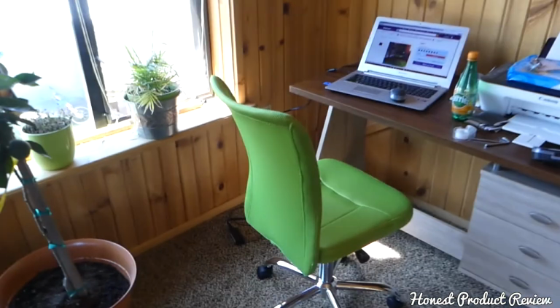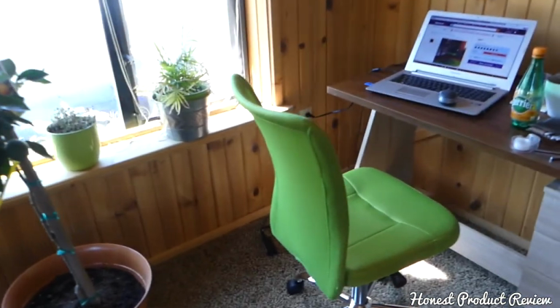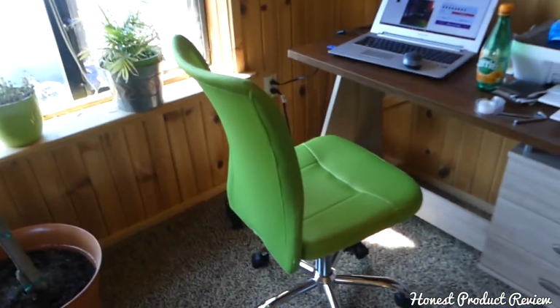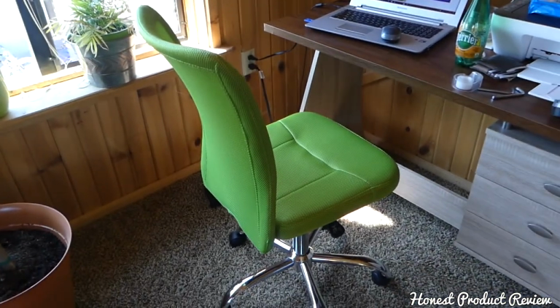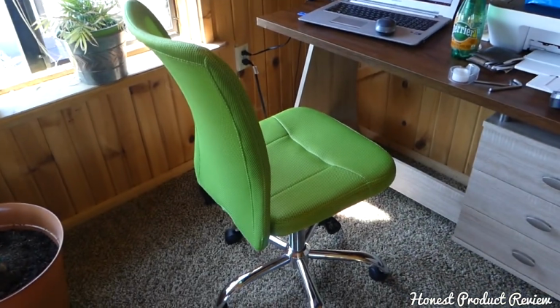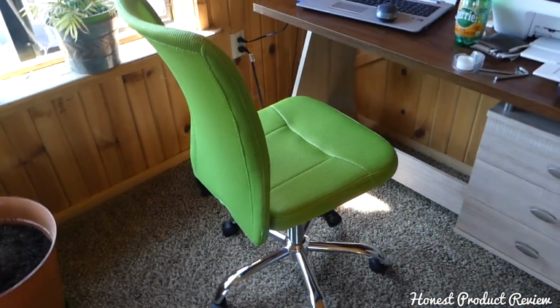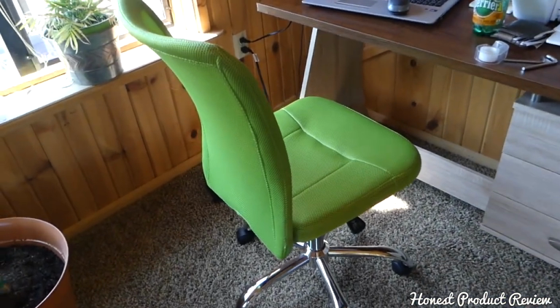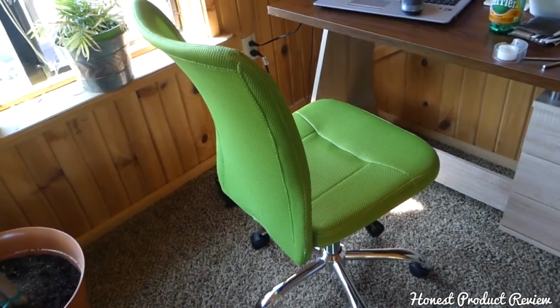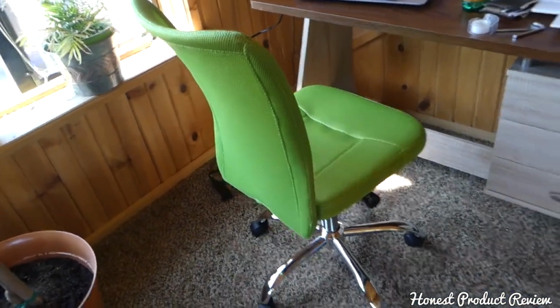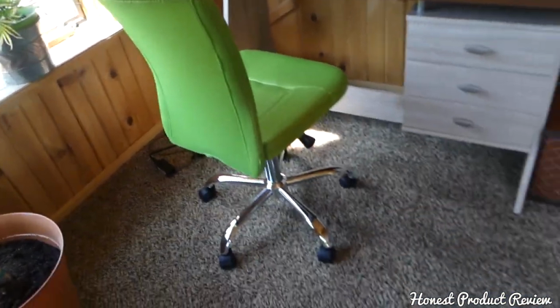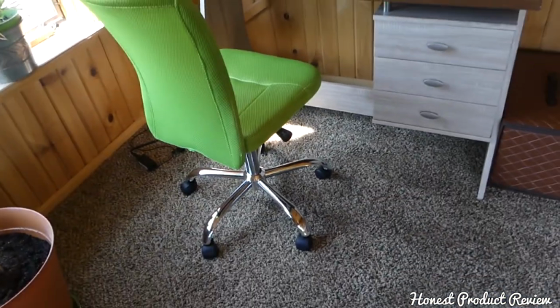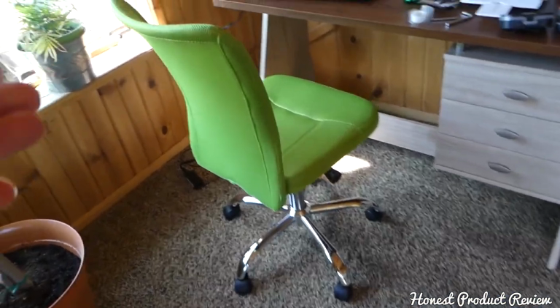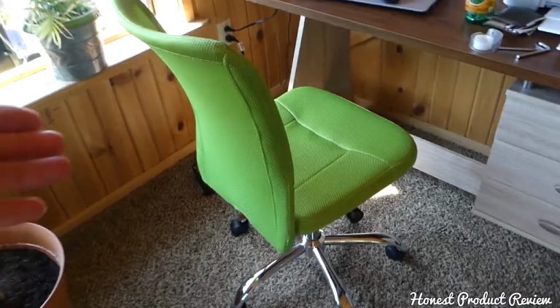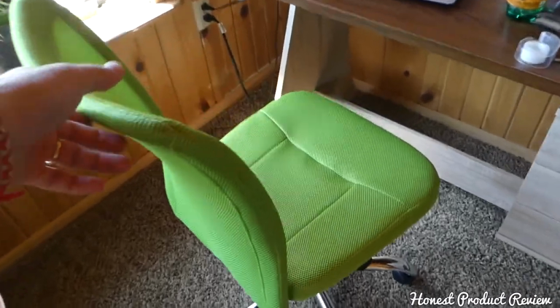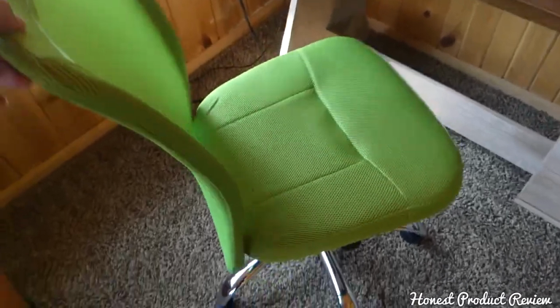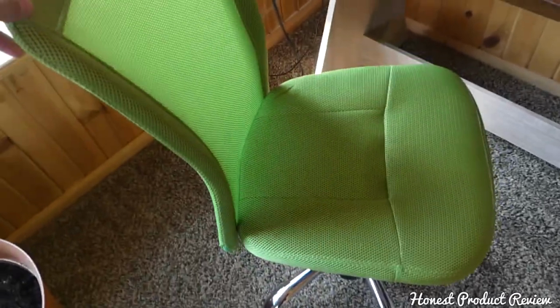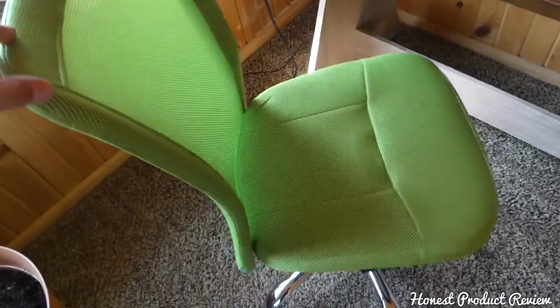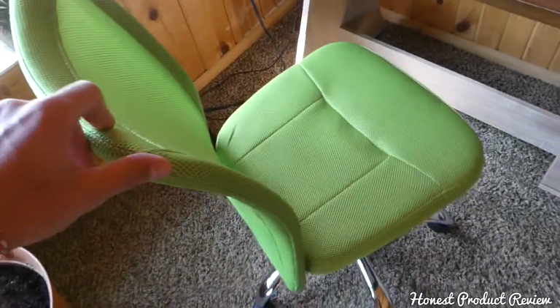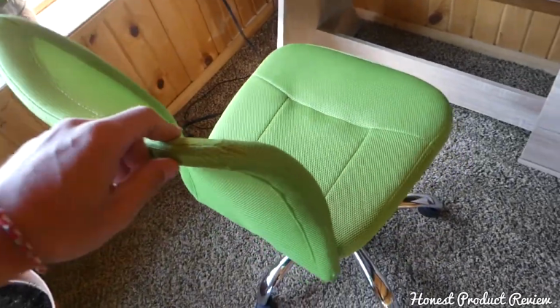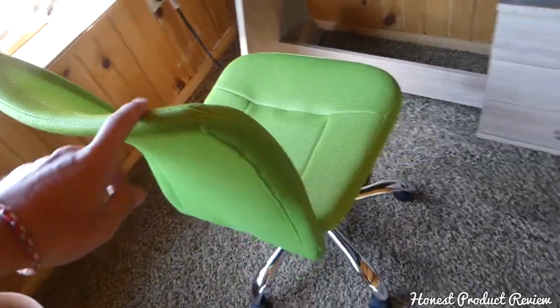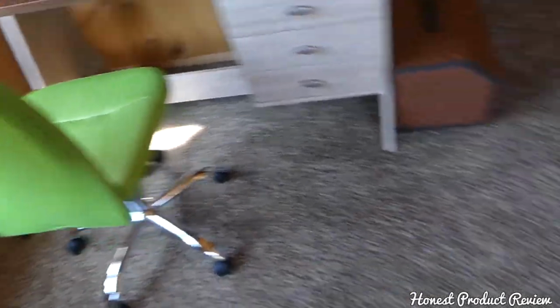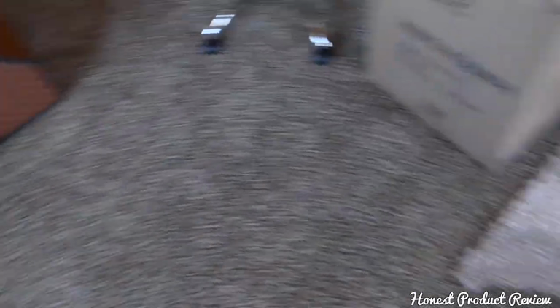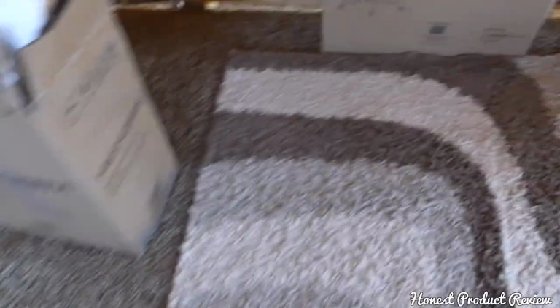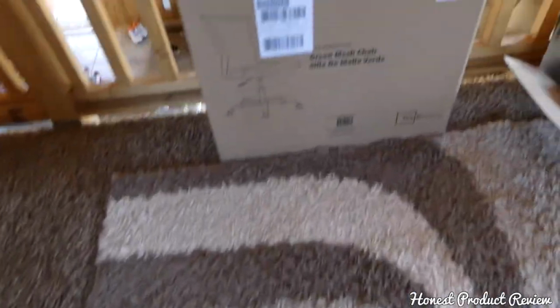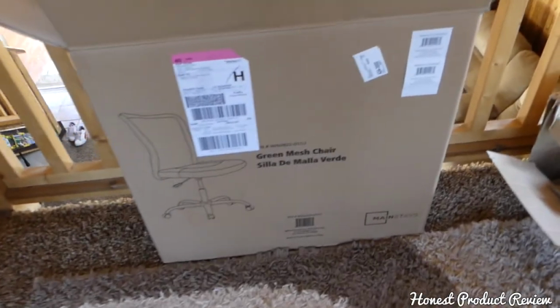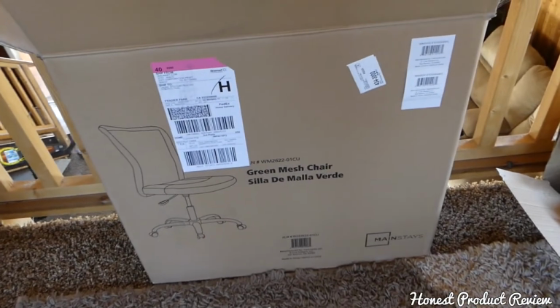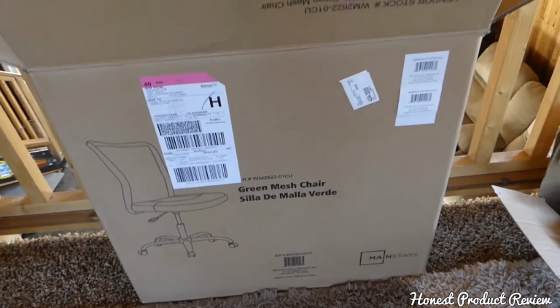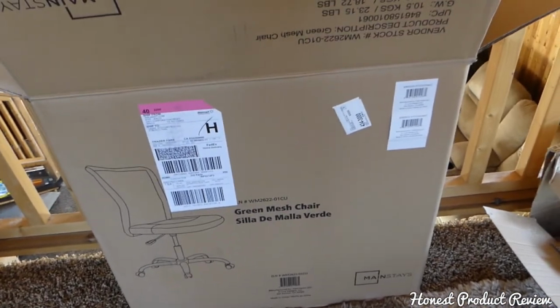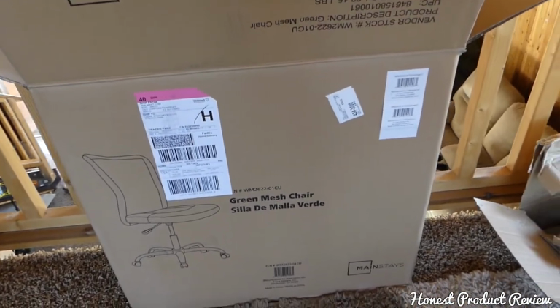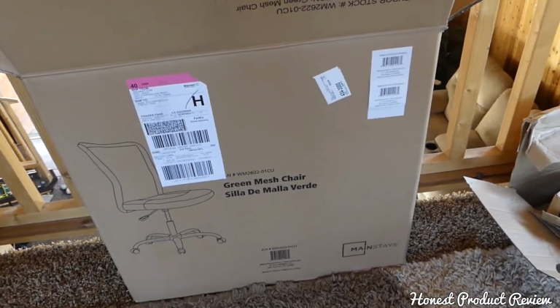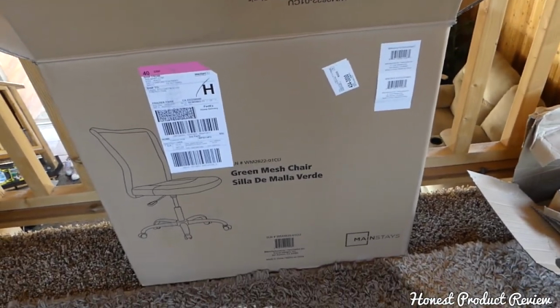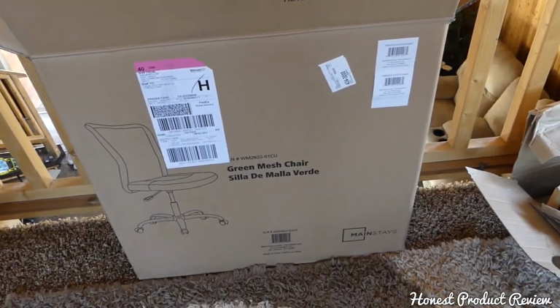We ordered it on Walmart's website, and this is the chair. As you can see, they have different colors as well. It comes in a box like this — this is the box from the chair.